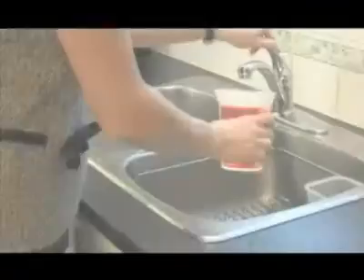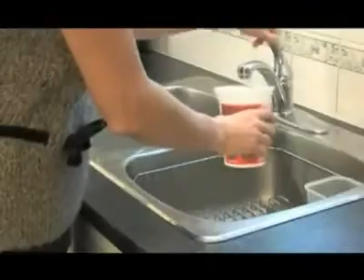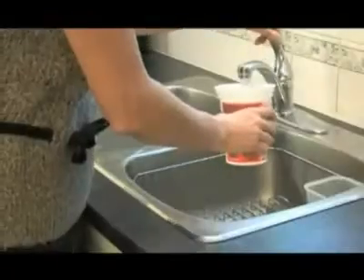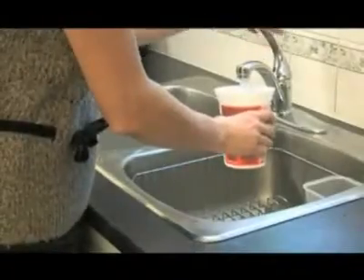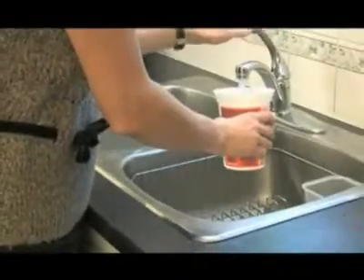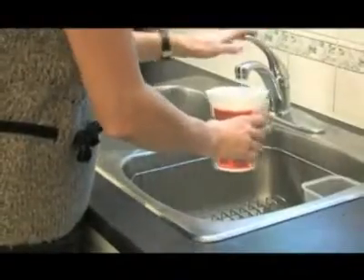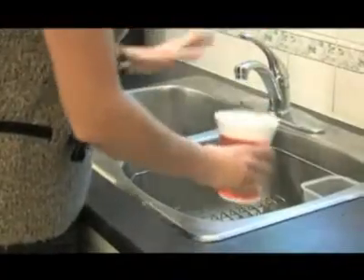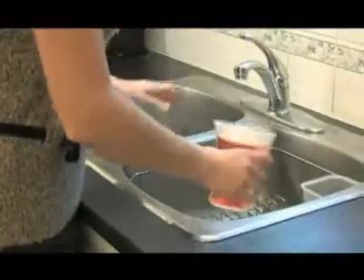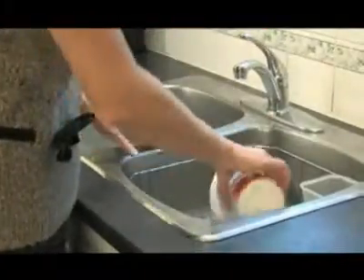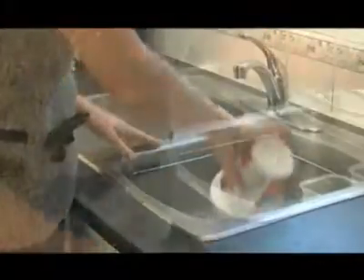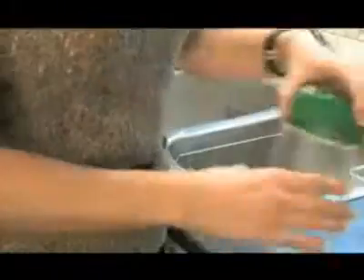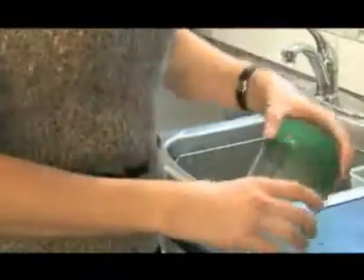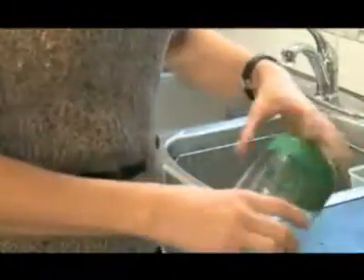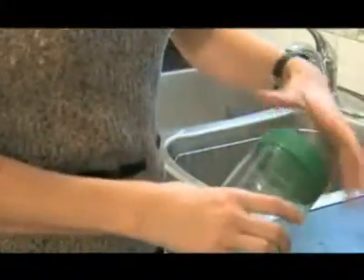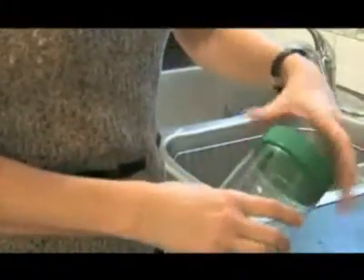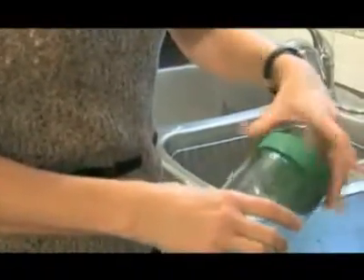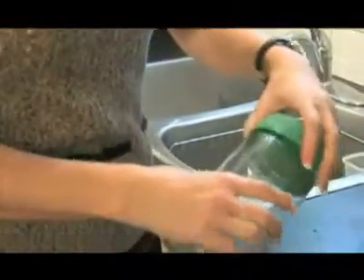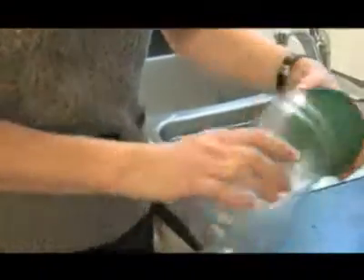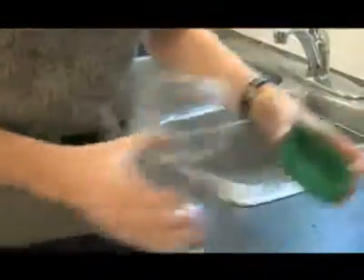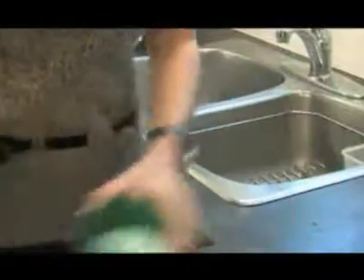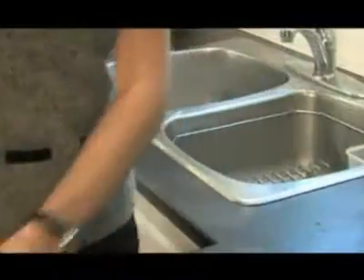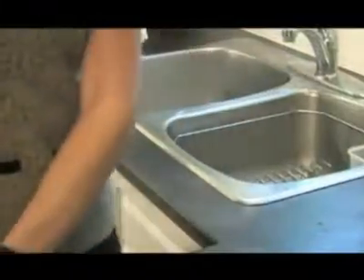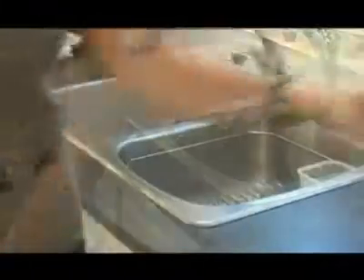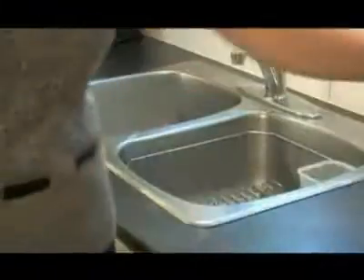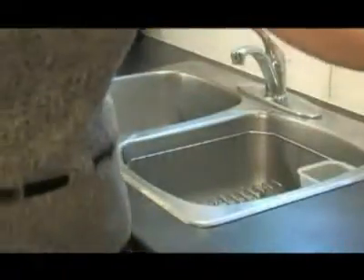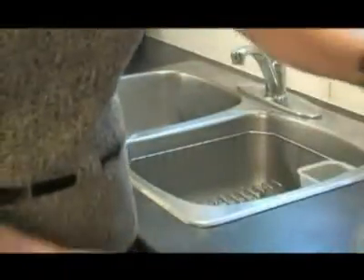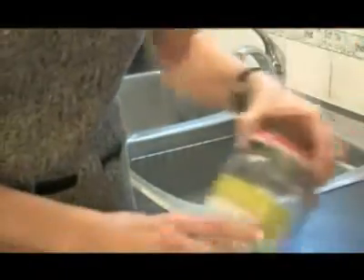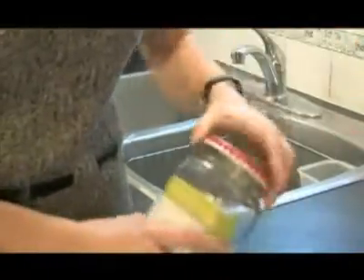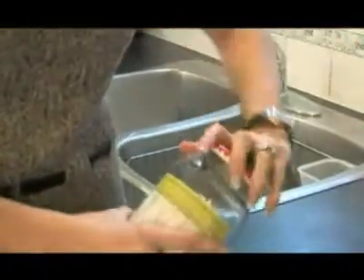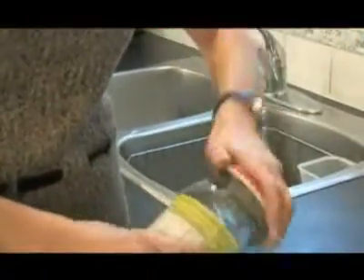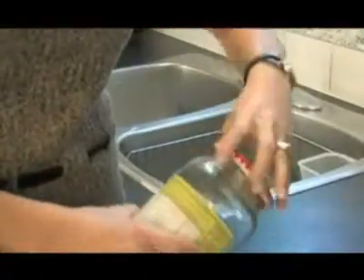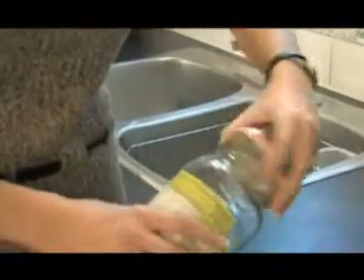Please clean containers. Remove lids and caps and put them separately in the cart. Leave labels on bottles, tins, and jars.